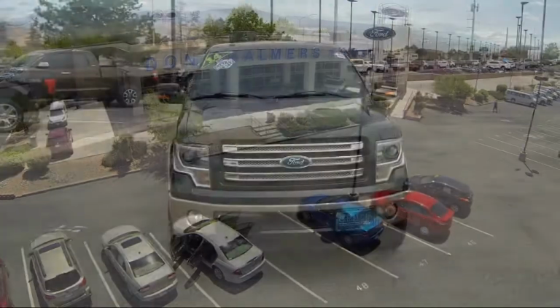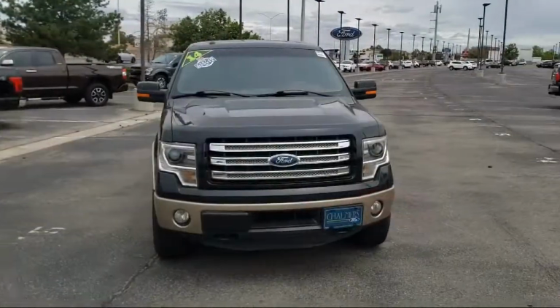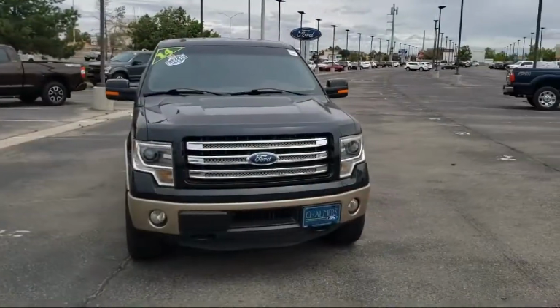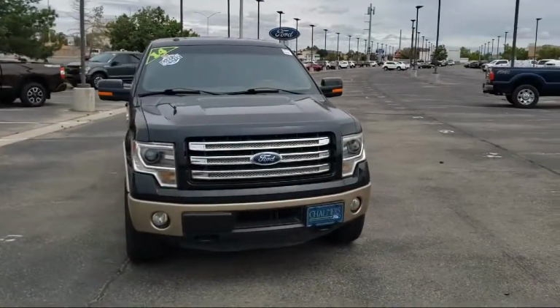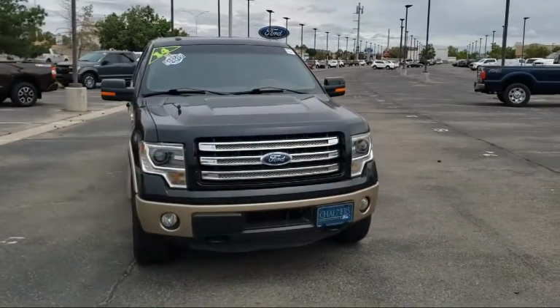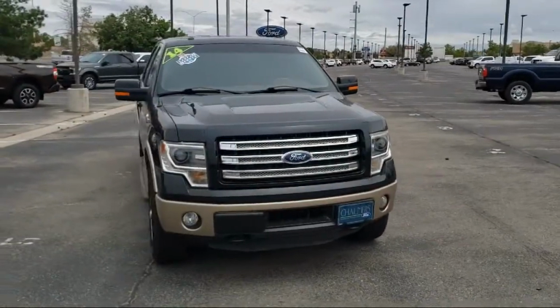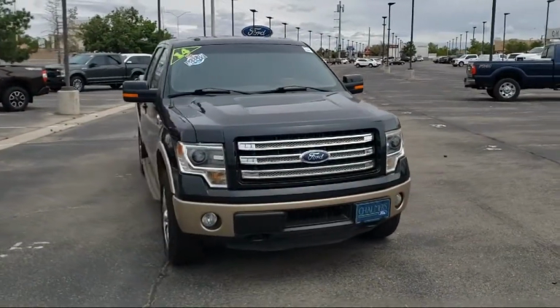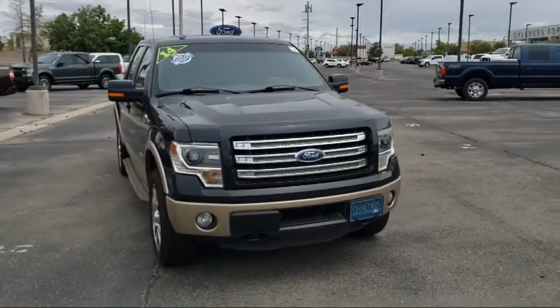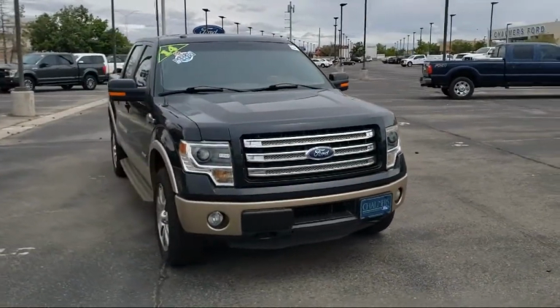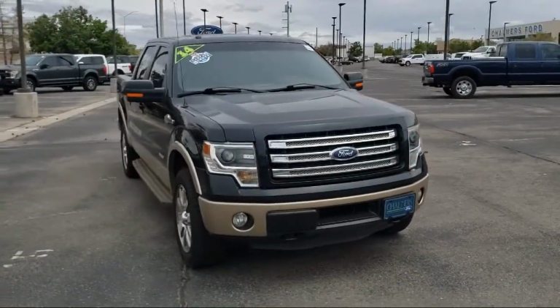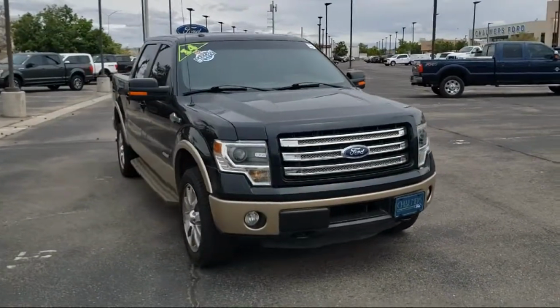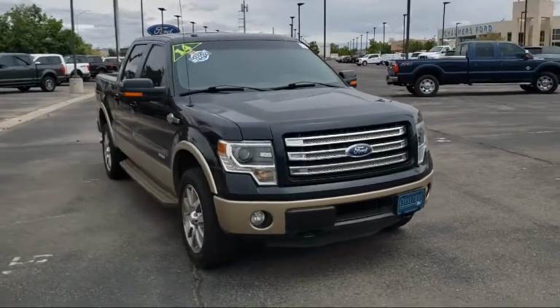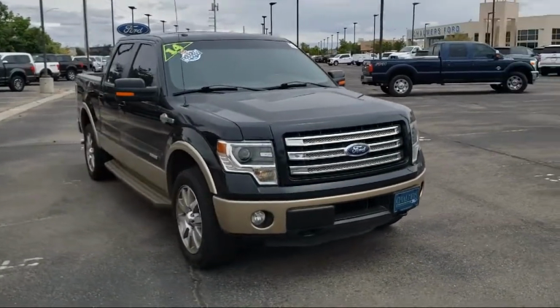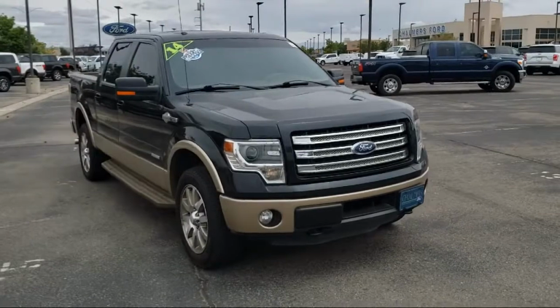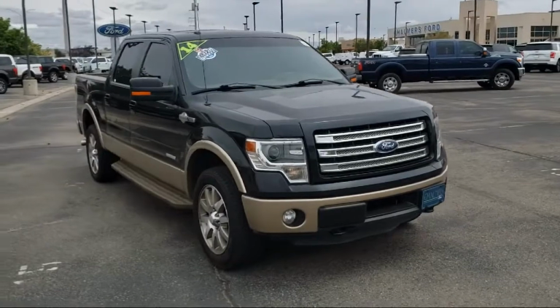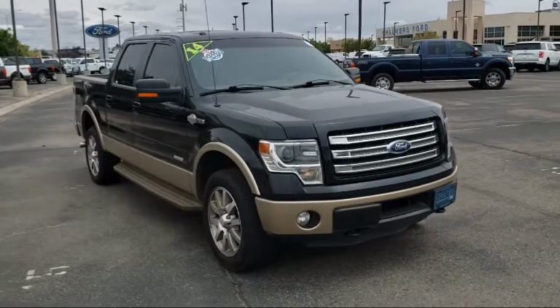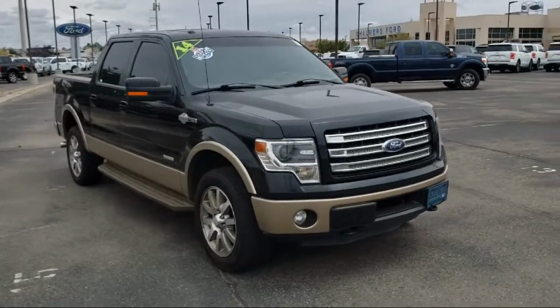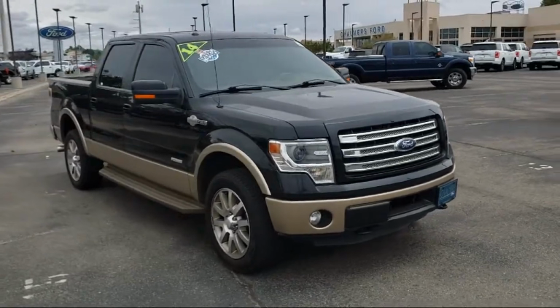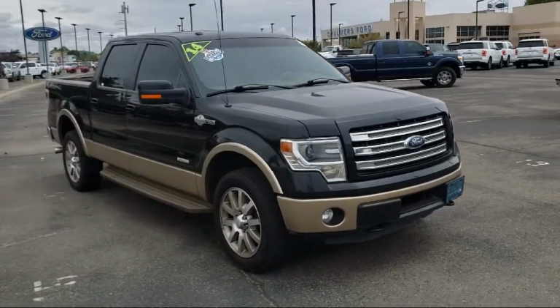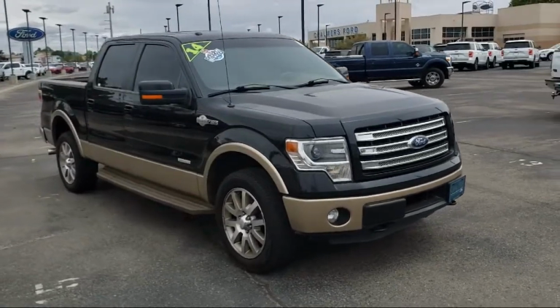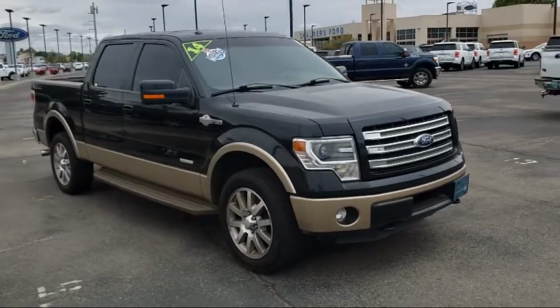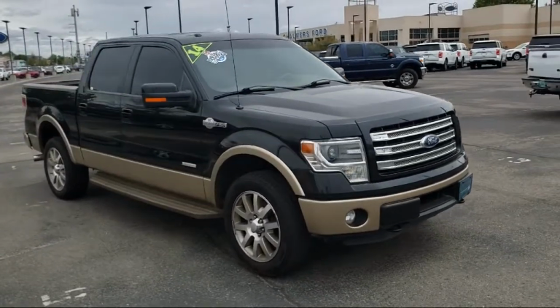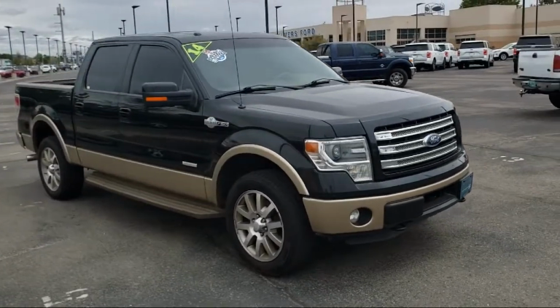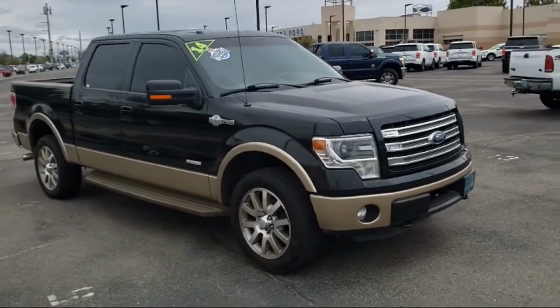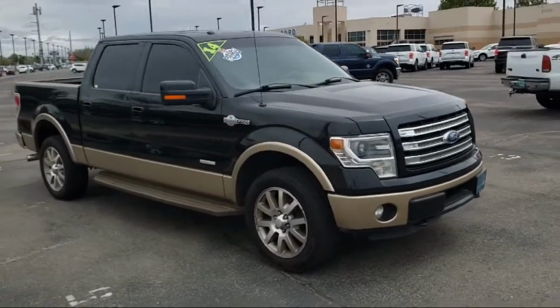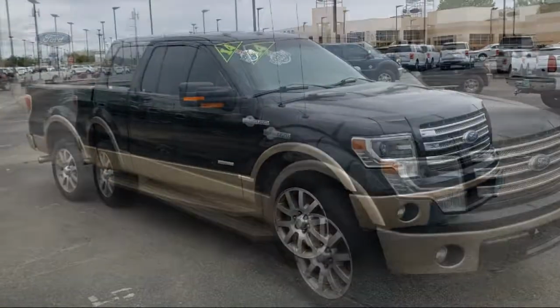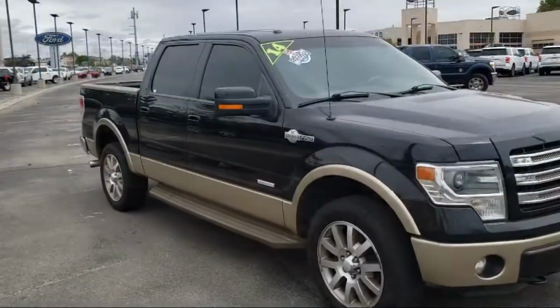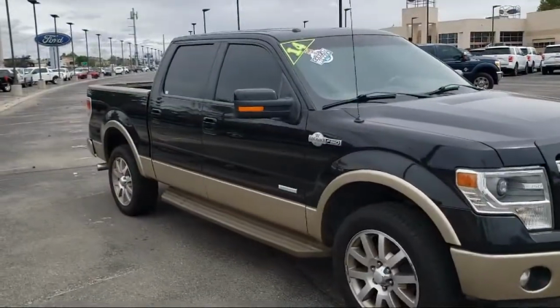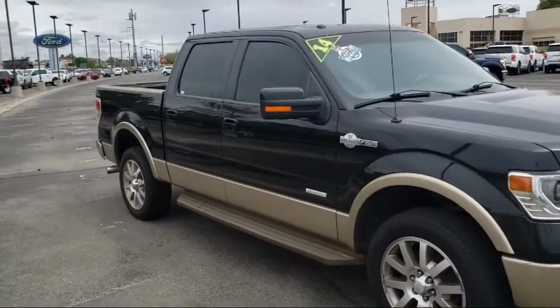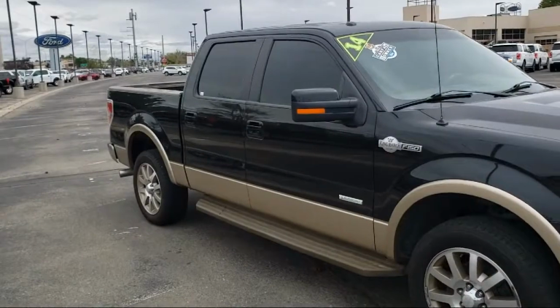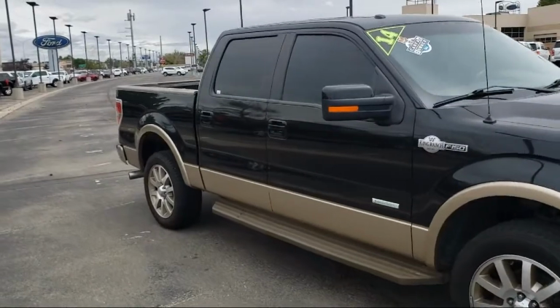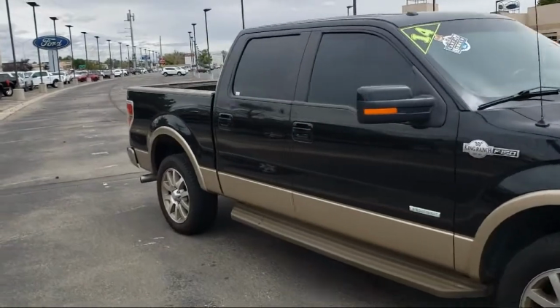It comes equipped with navigation, tire pressure monitoring system, heated door mirrors, parking sensors, heated front seats, and keyless entry.